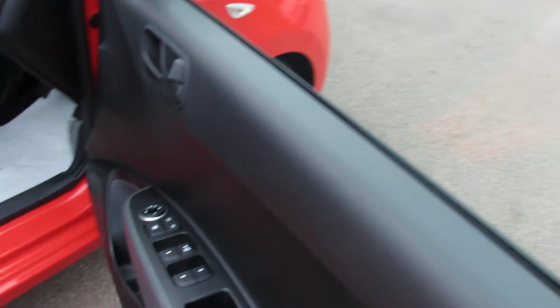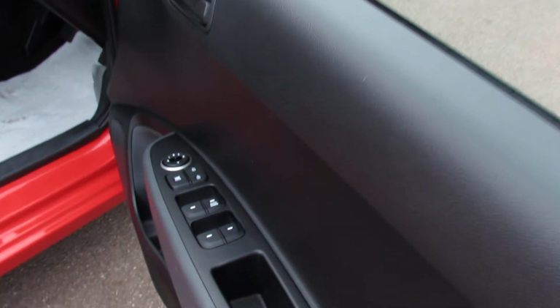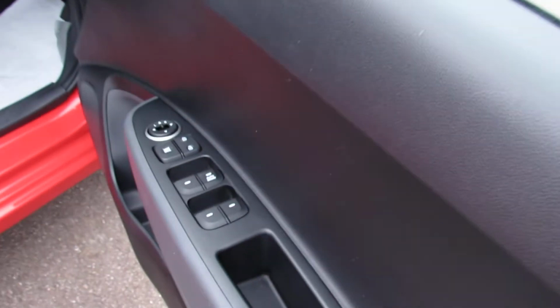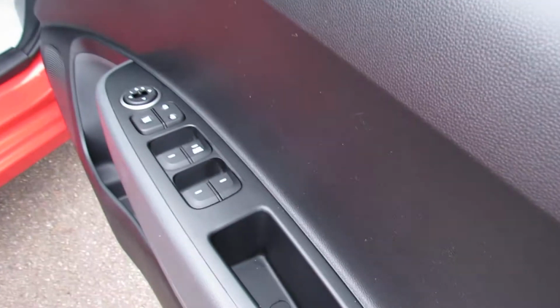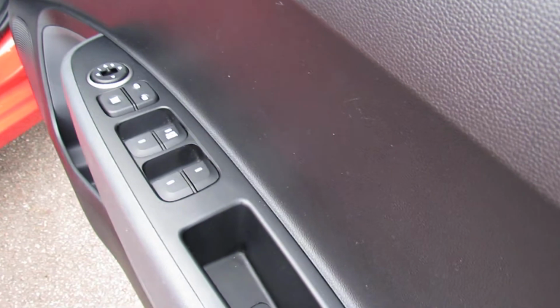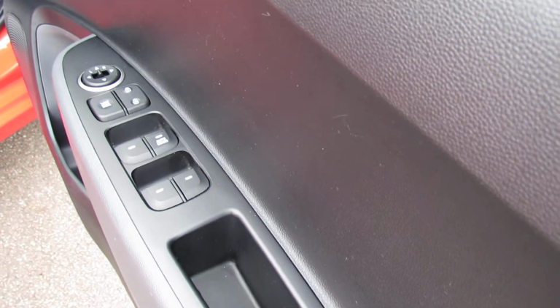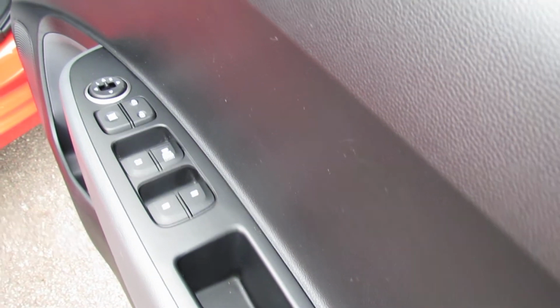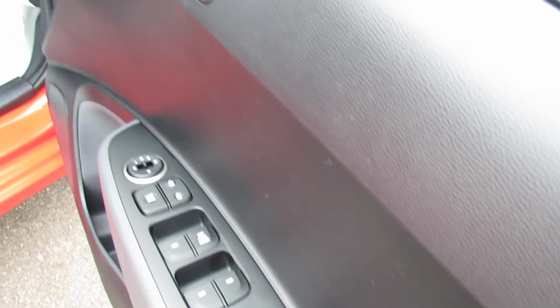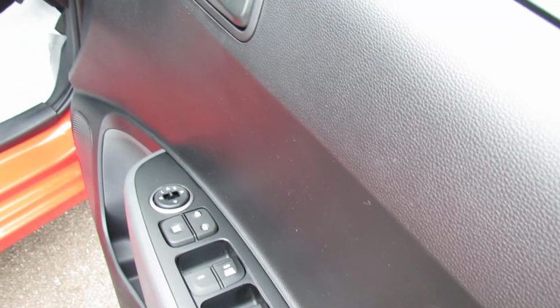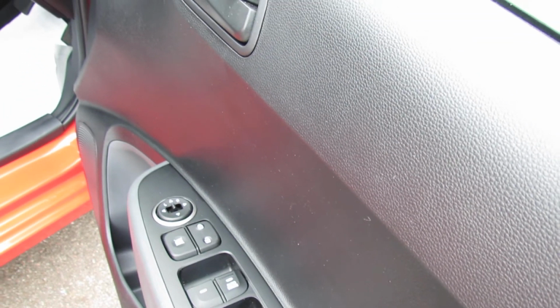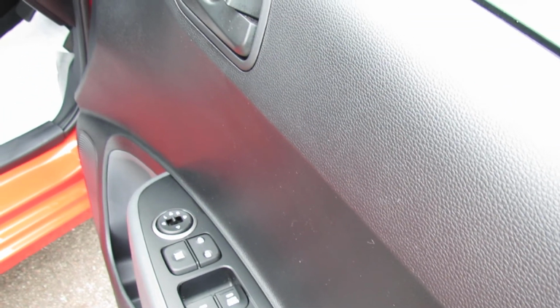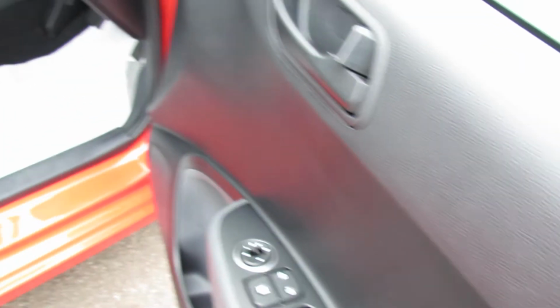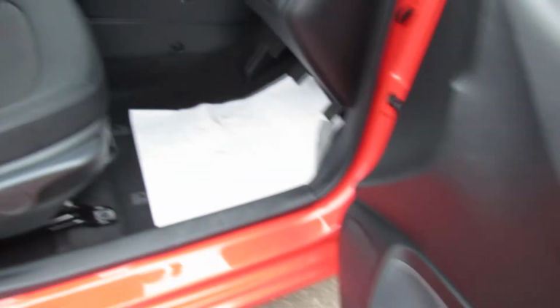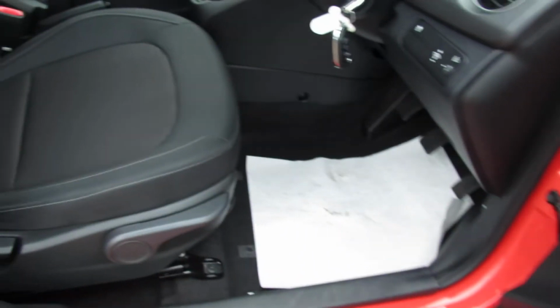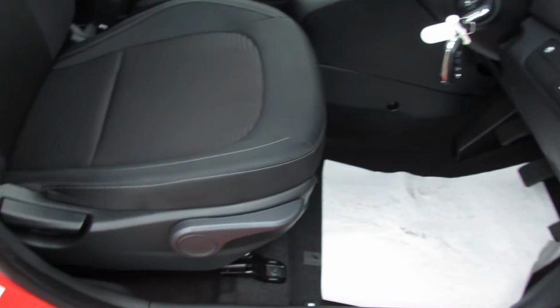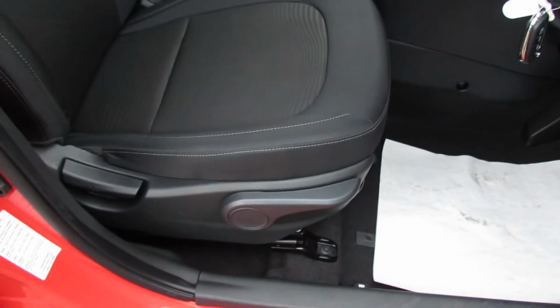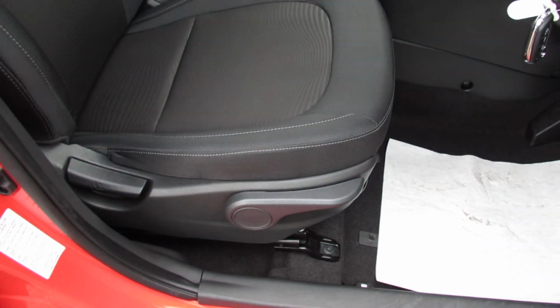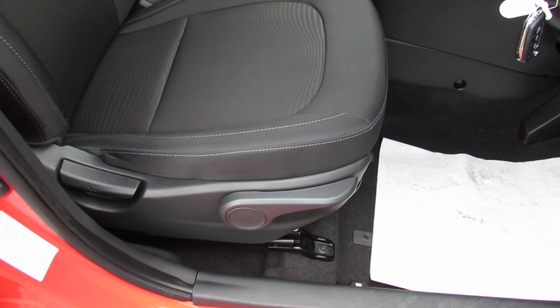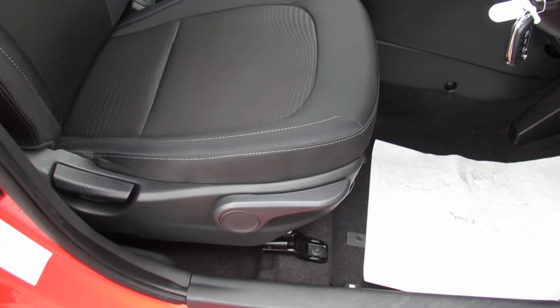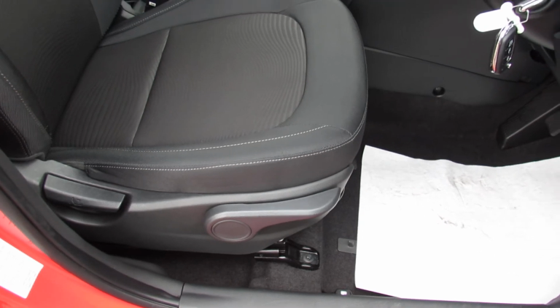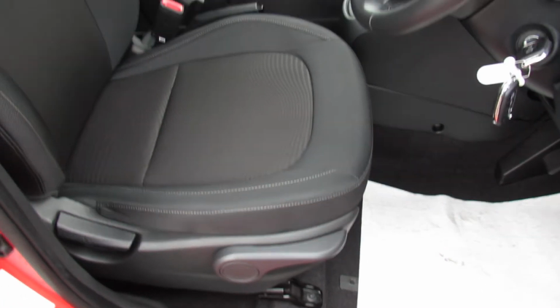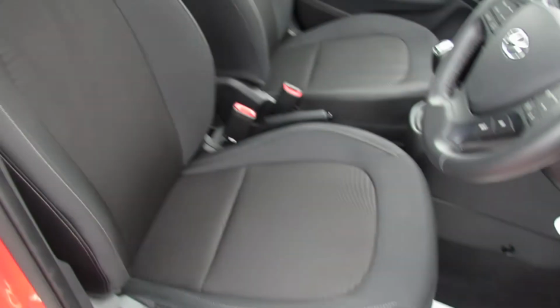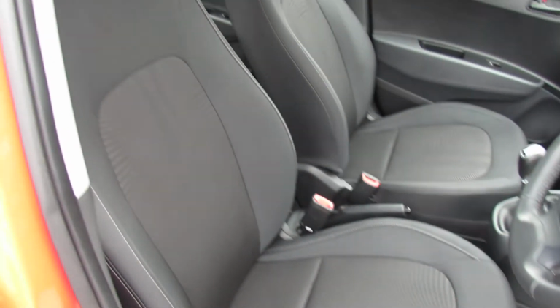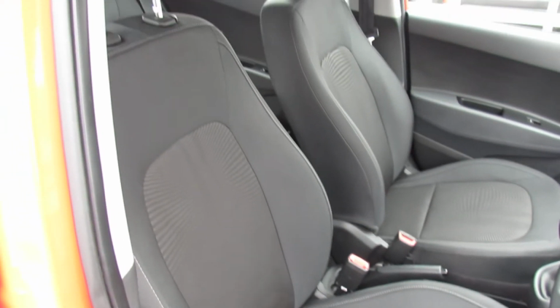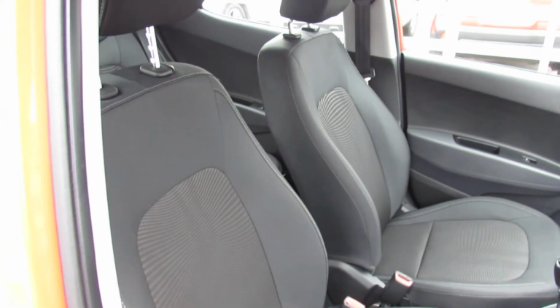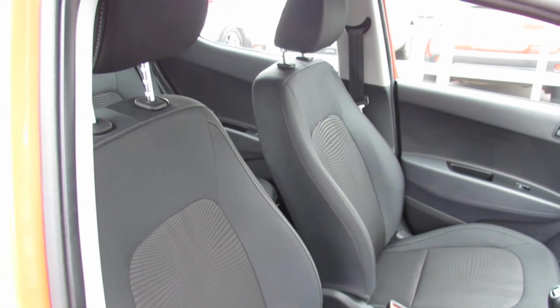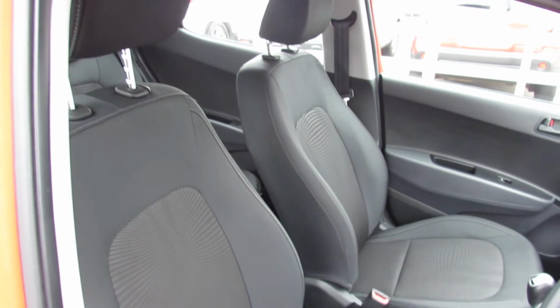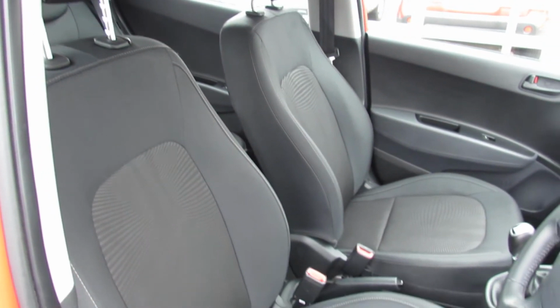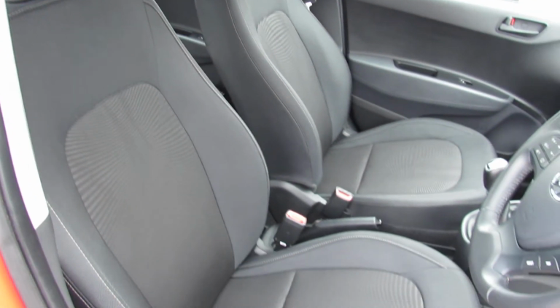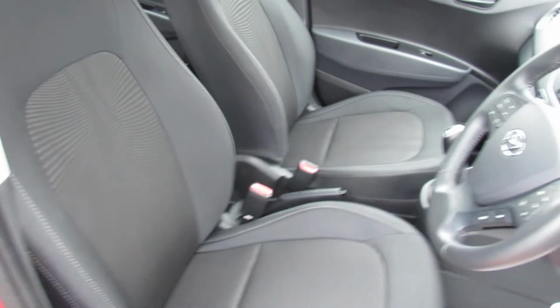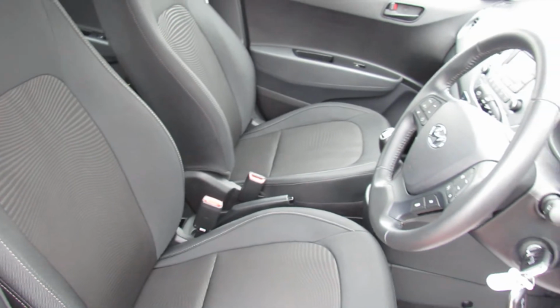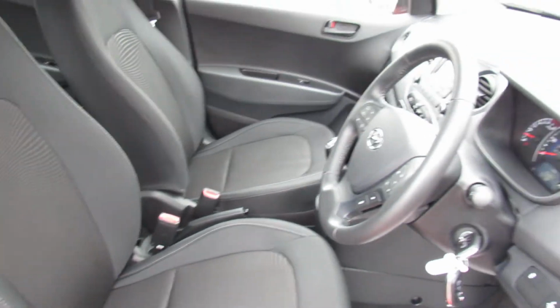On the driver's door you've got four electric windows and electric door mirrors. The driver's seat has height adjustment, and the upholstery on the inside is all nice and clean.